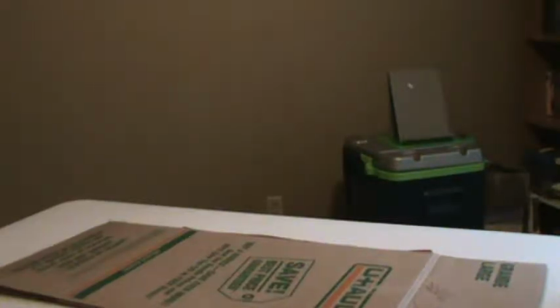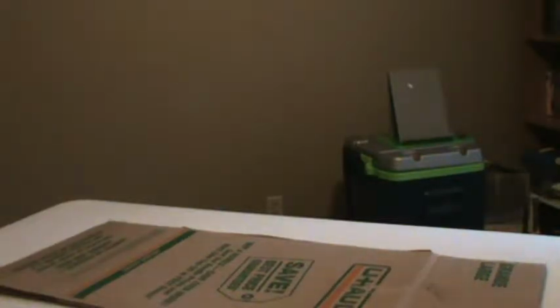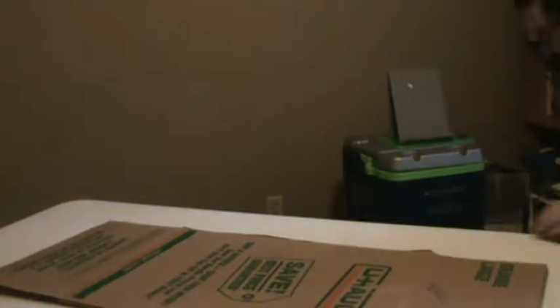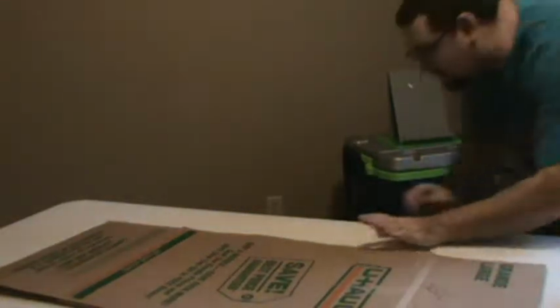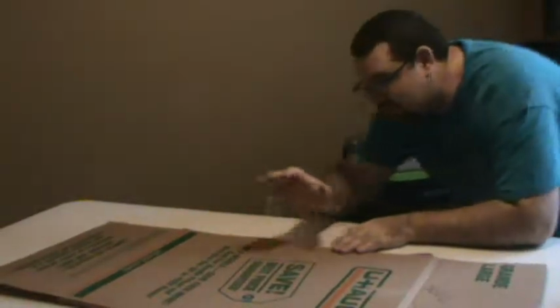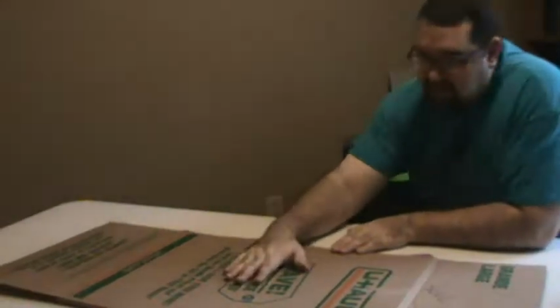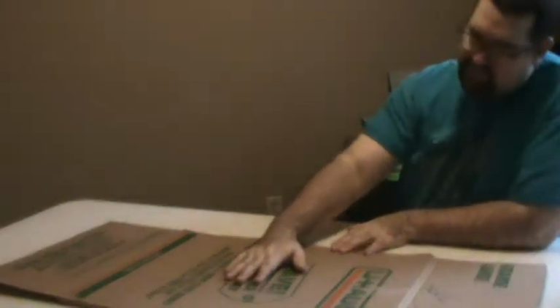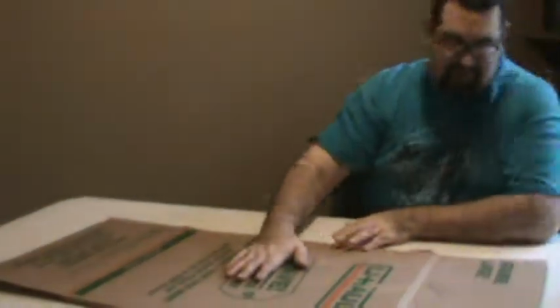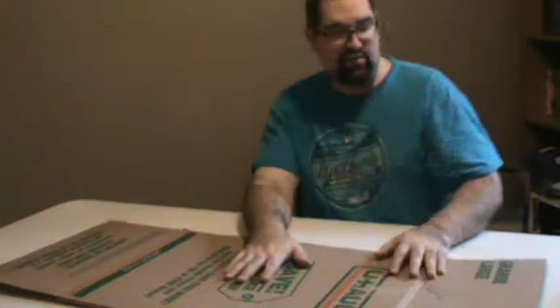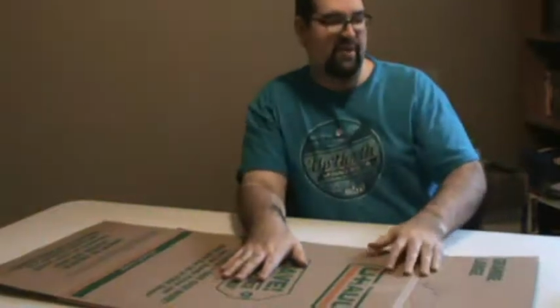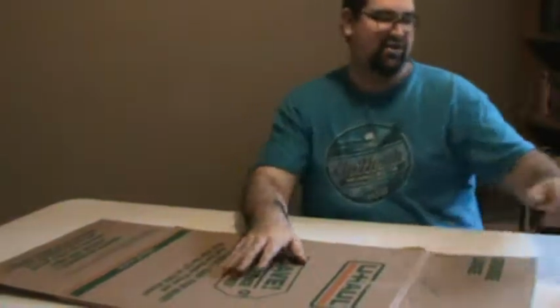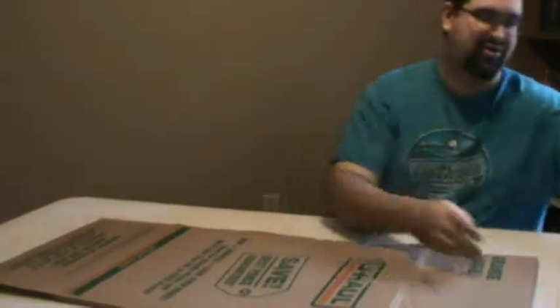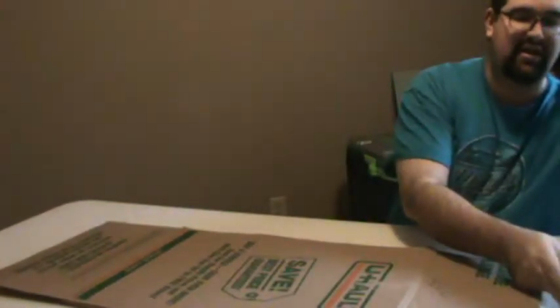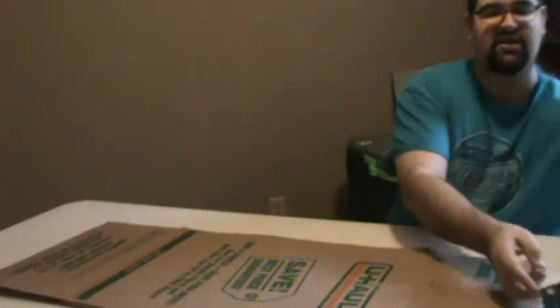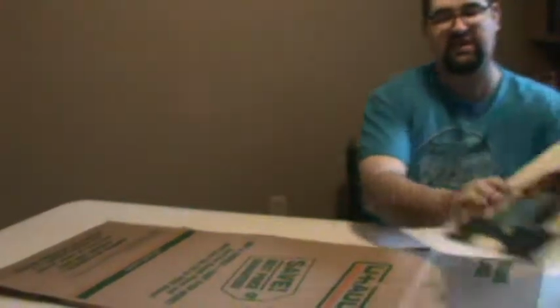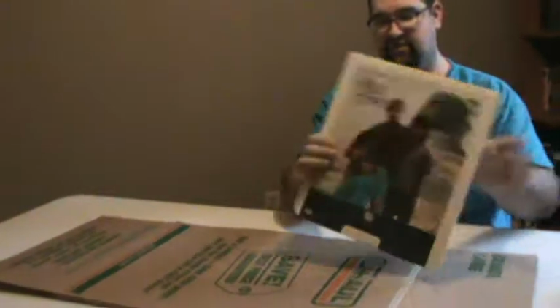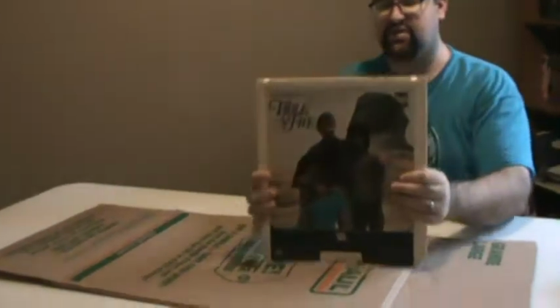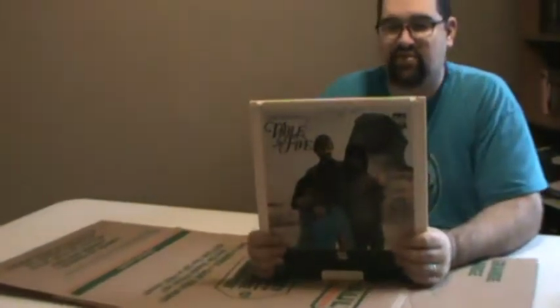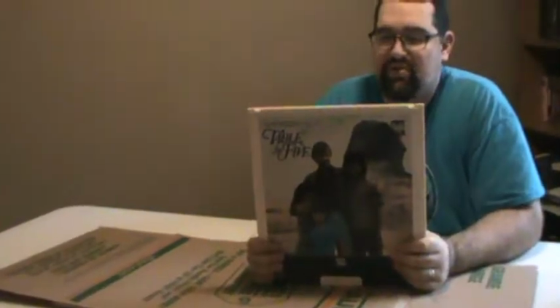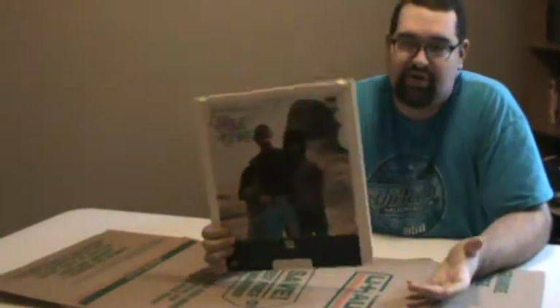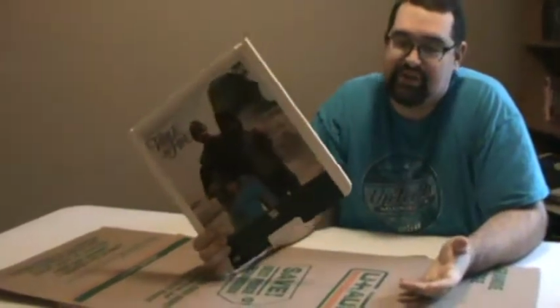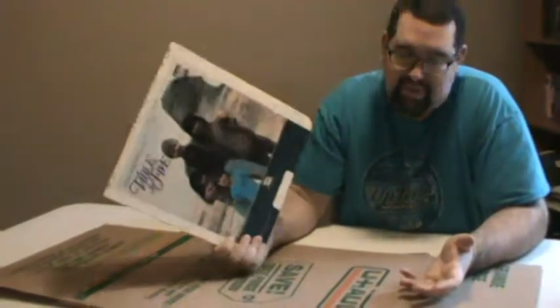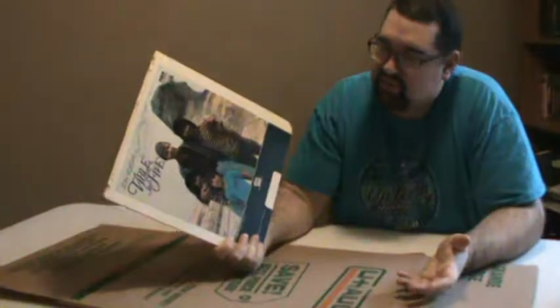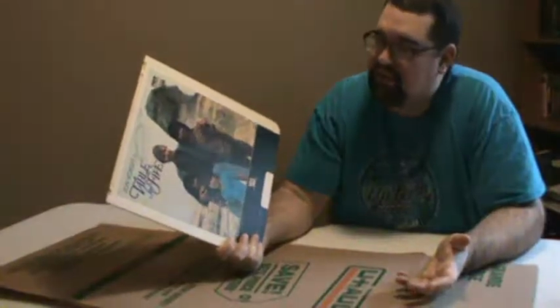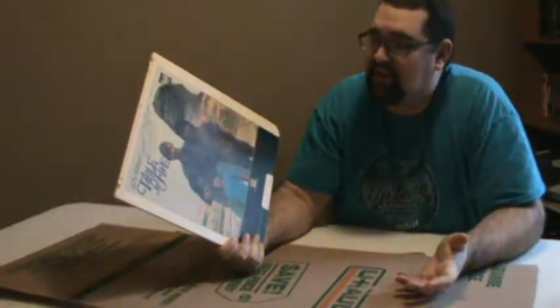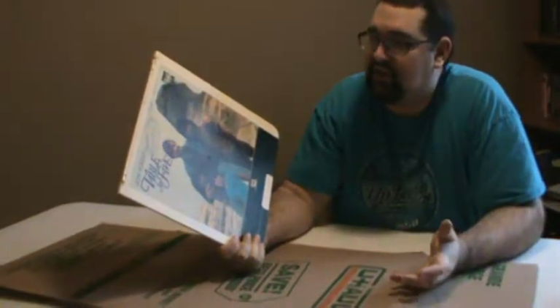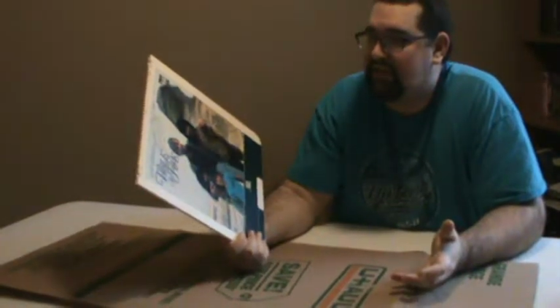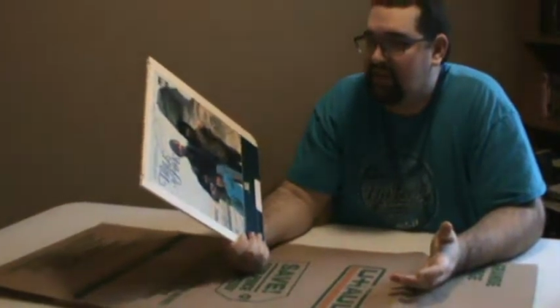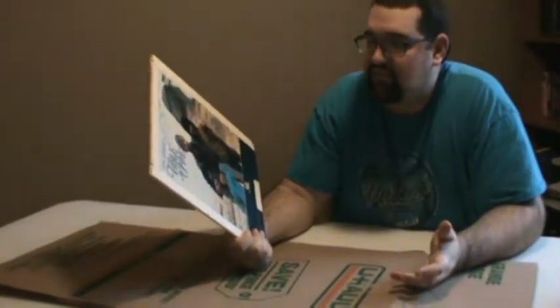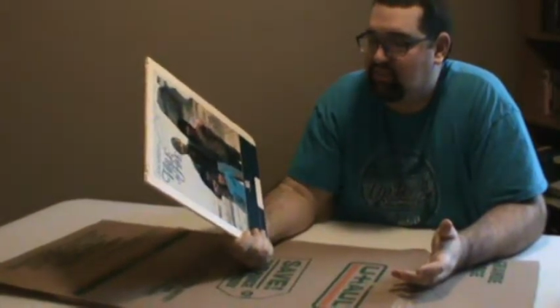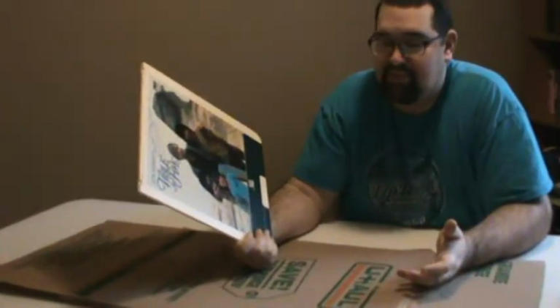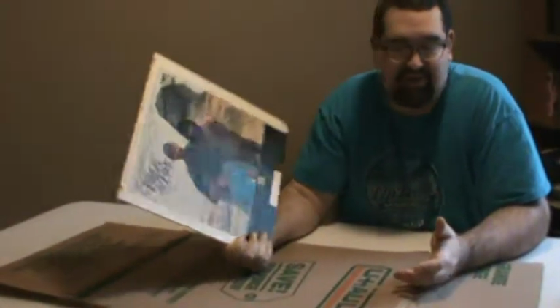Today I'm going to show you how to package and ship a CED video disc. This works with either one or two discs, maybe even three depending on how well you package it.